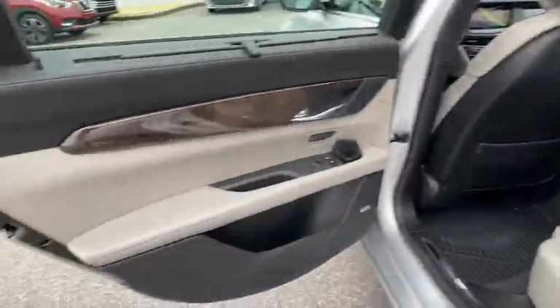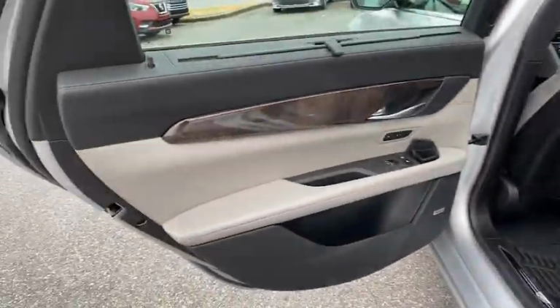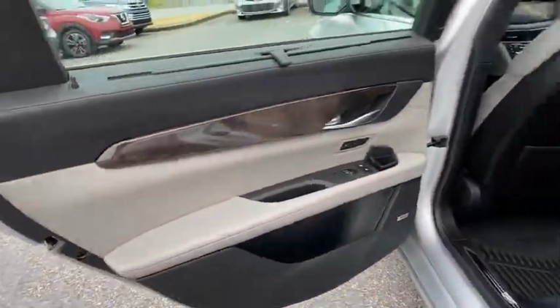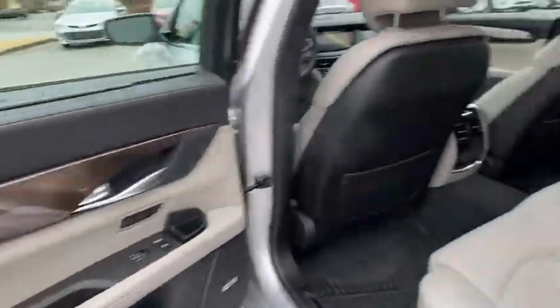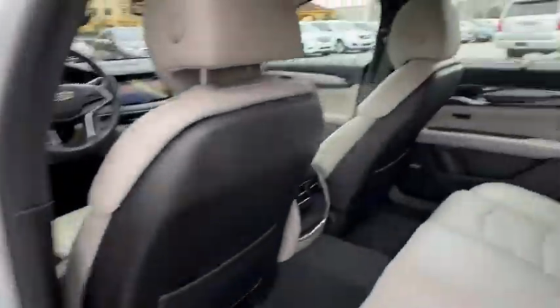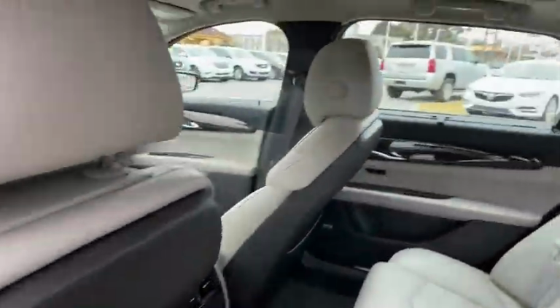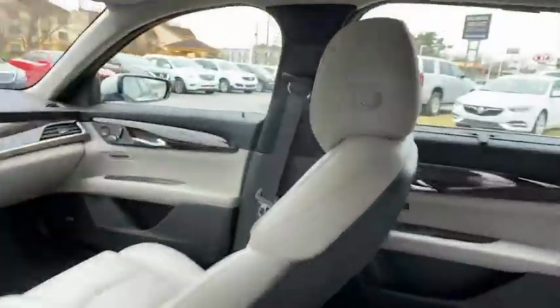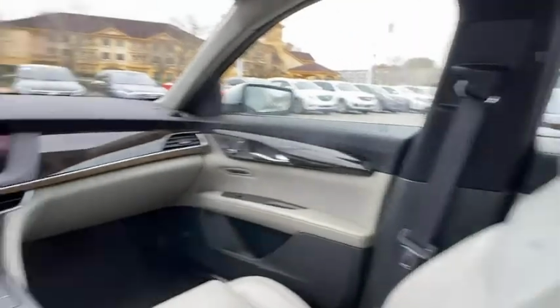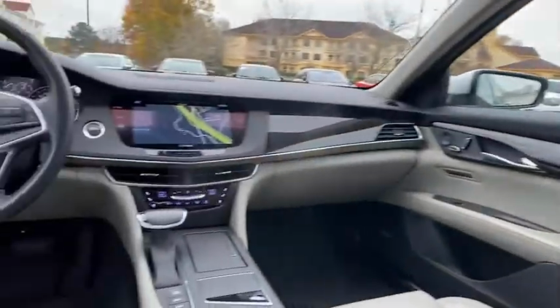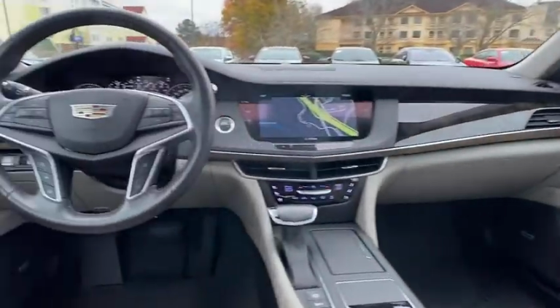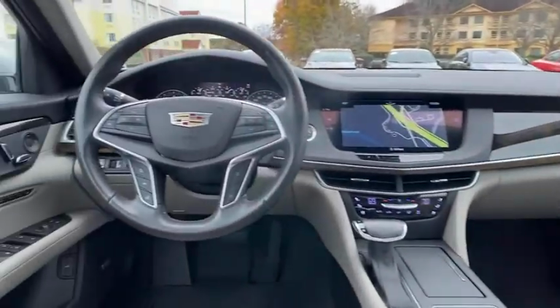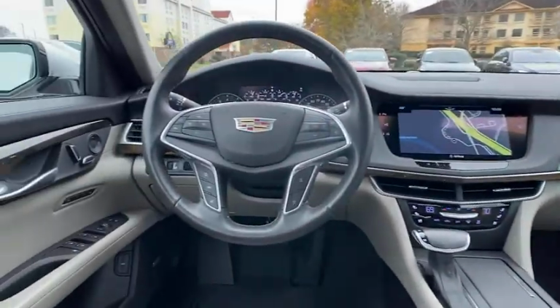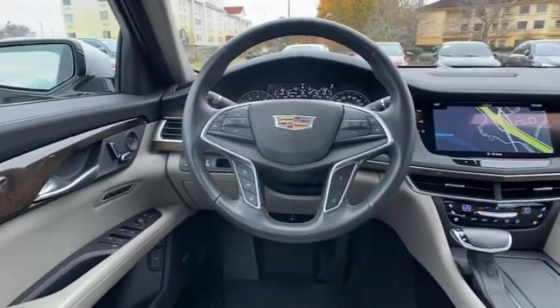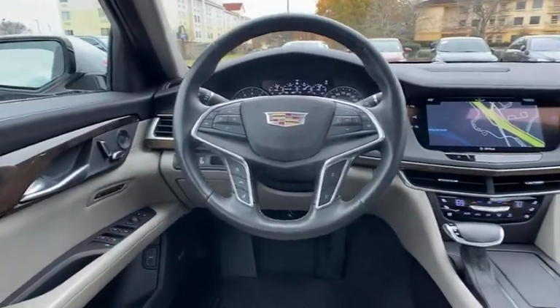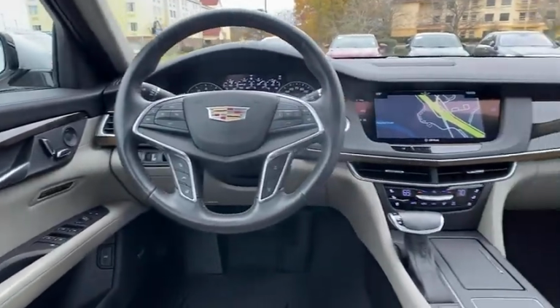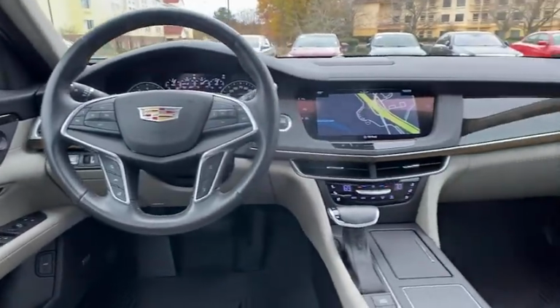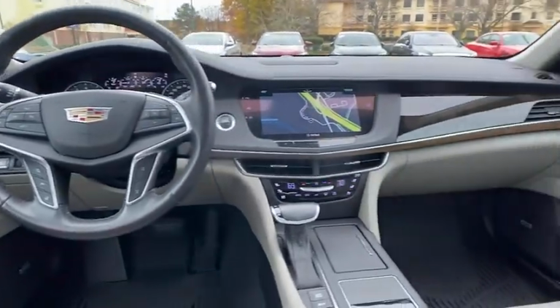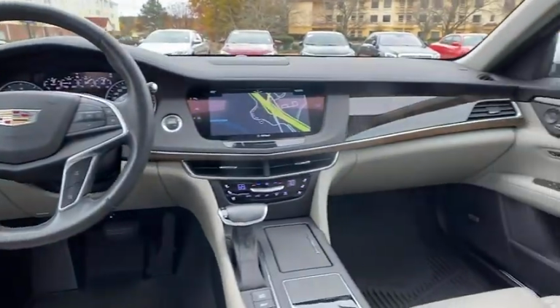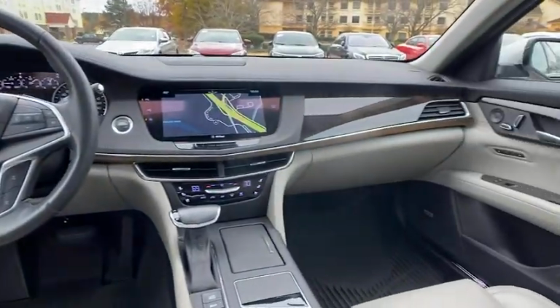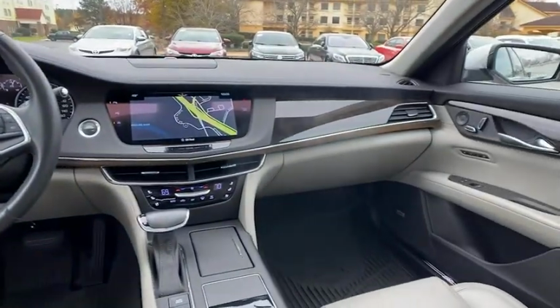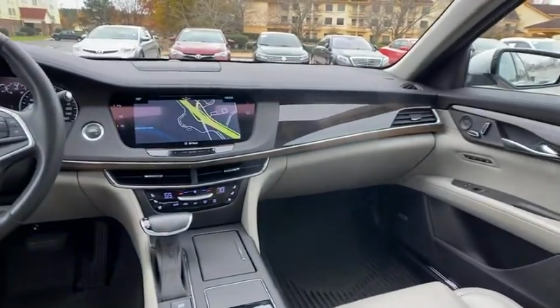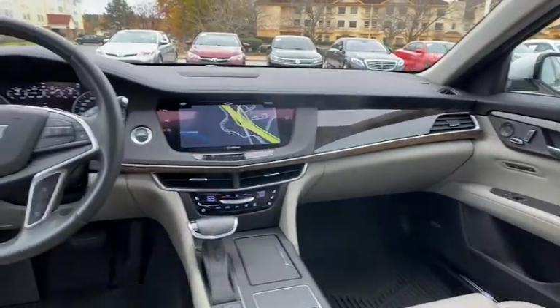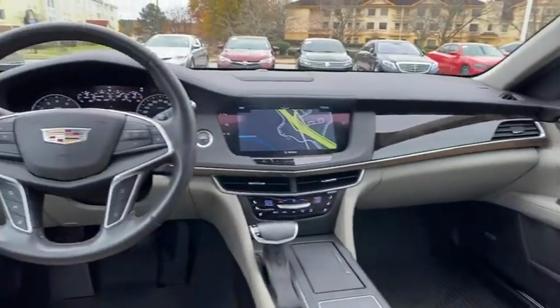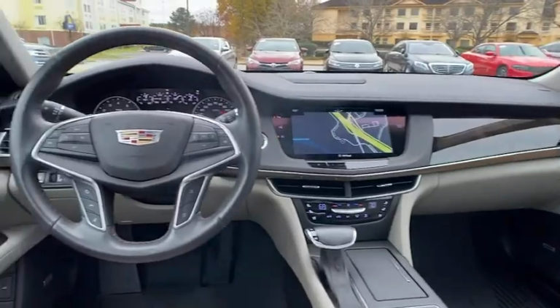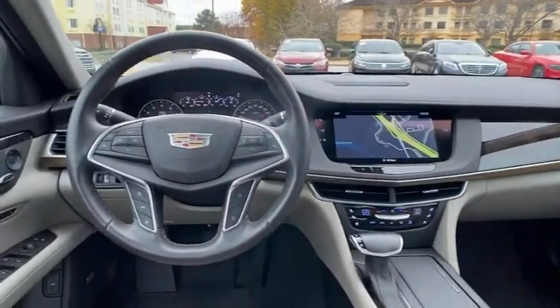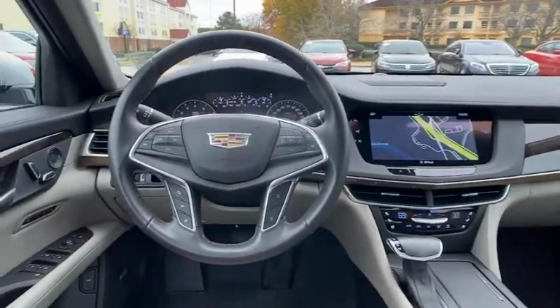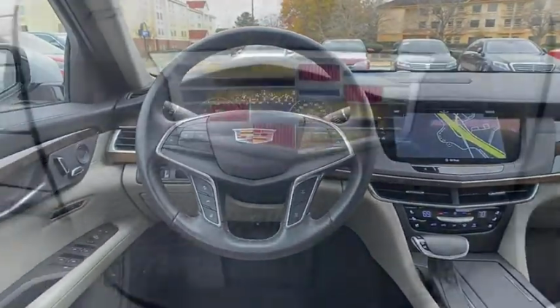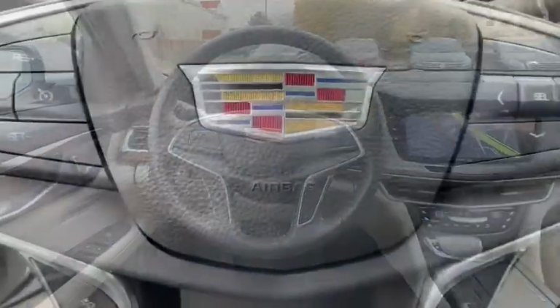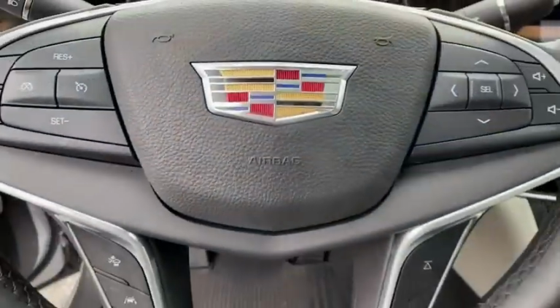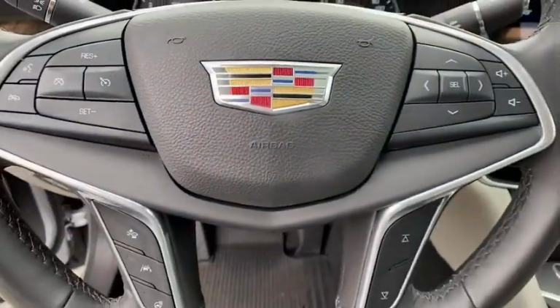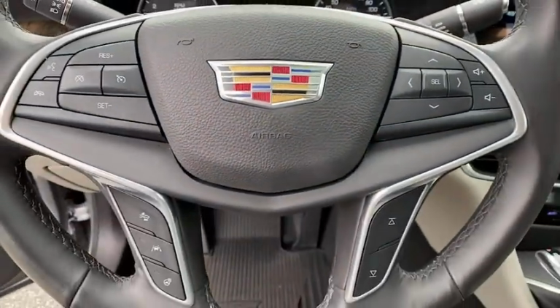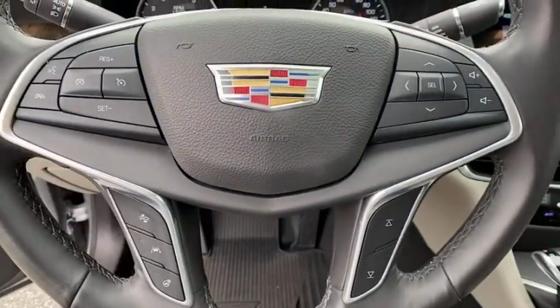This vehicle has less than 20,000 miles. Here are some of this vehicle's great options: traction control, navigation system, power passenger seat, dual airbags.